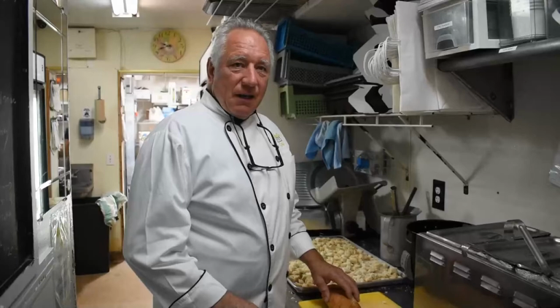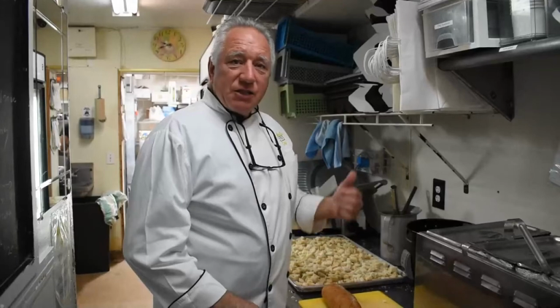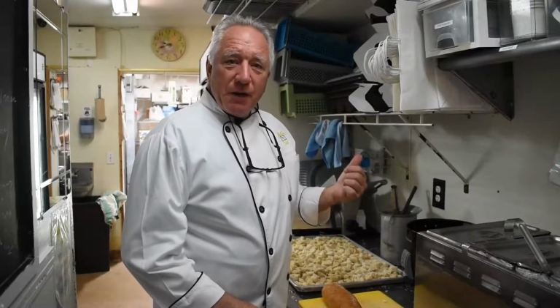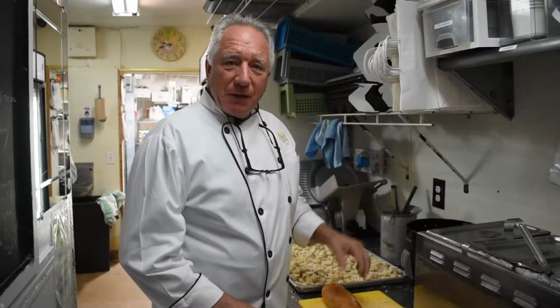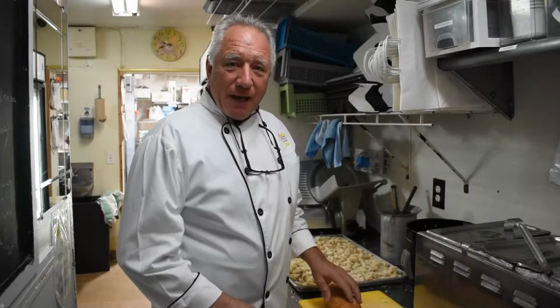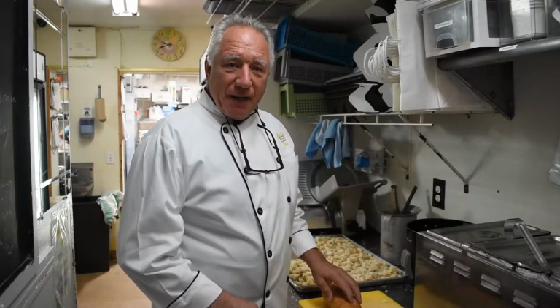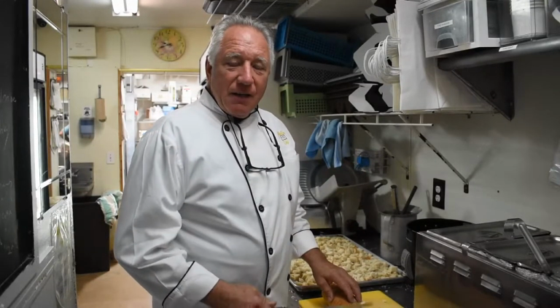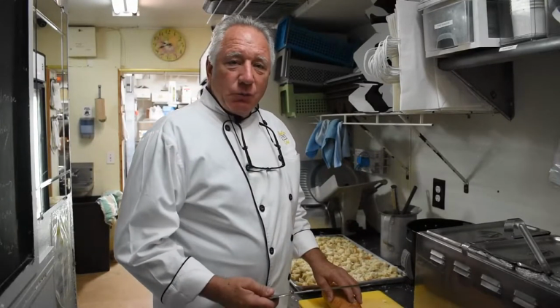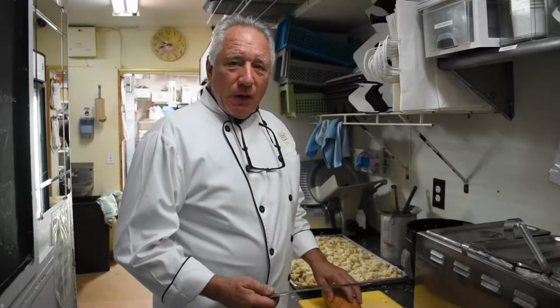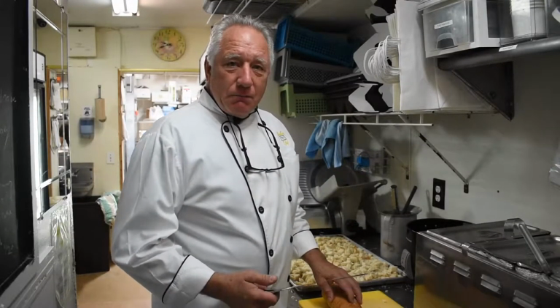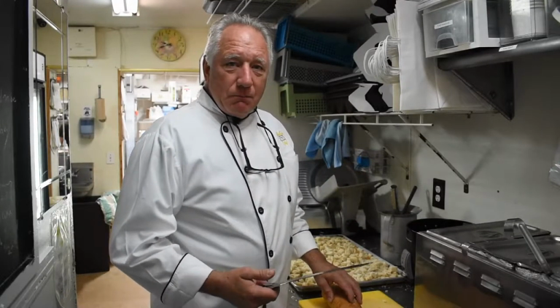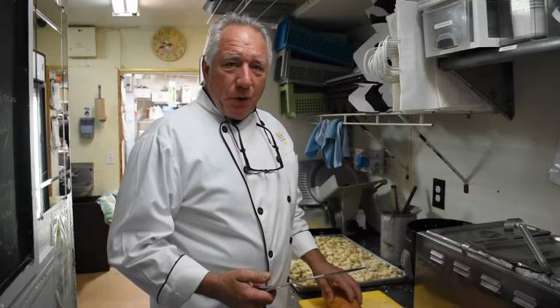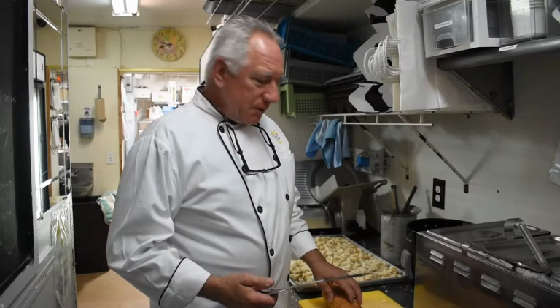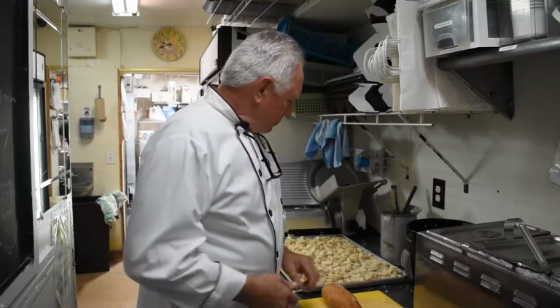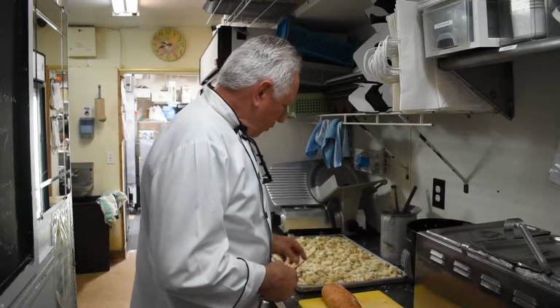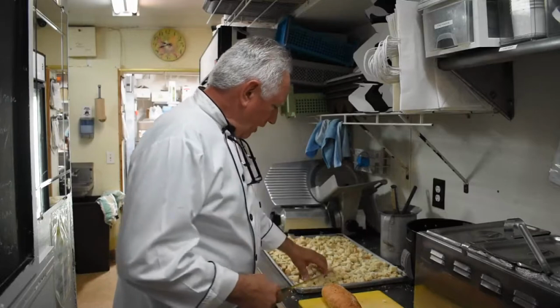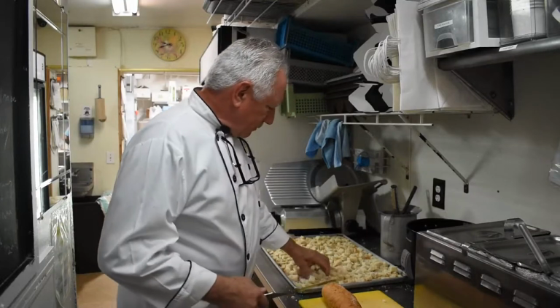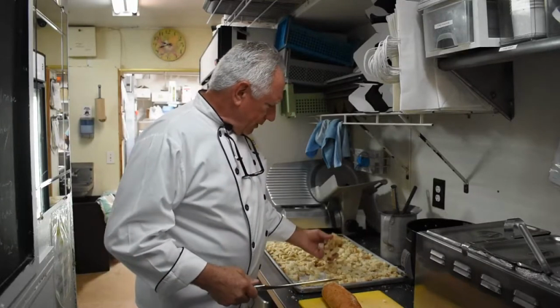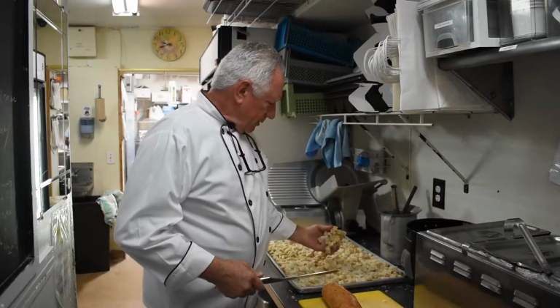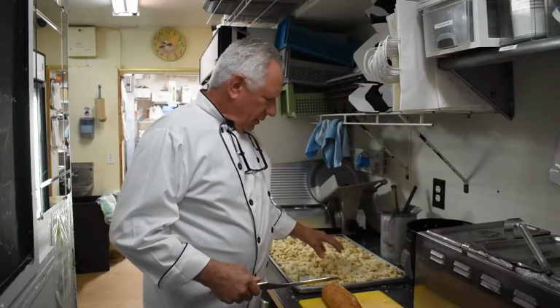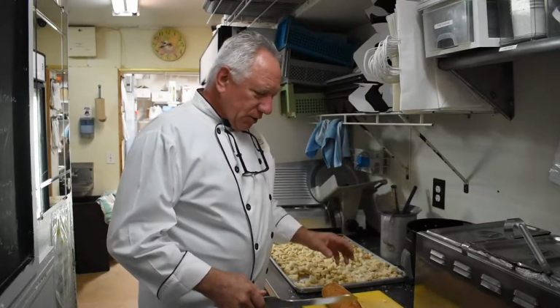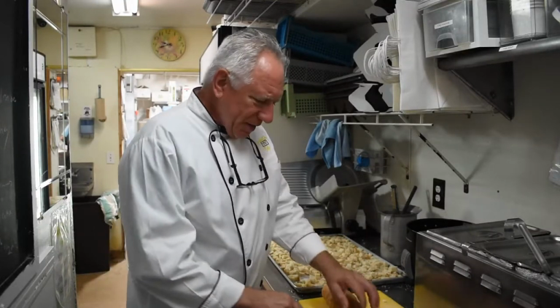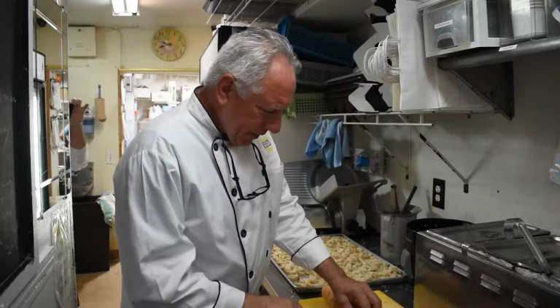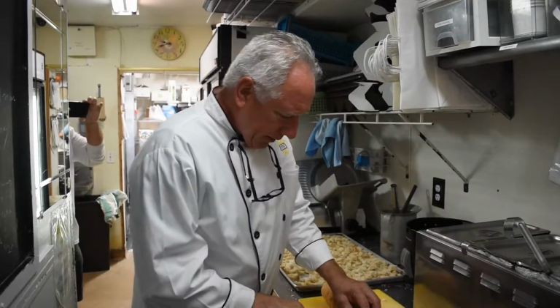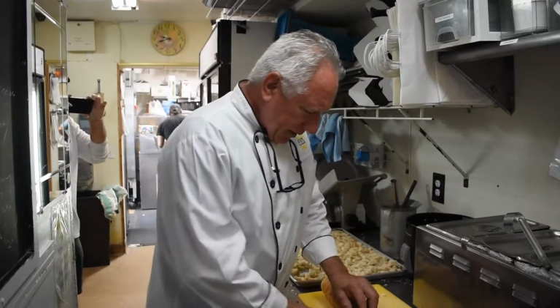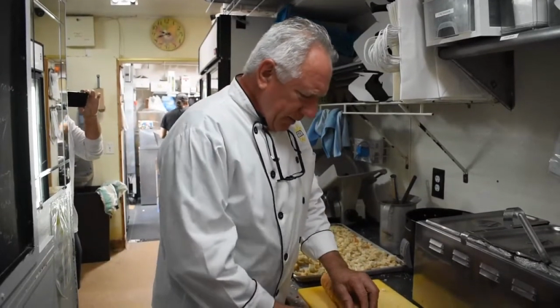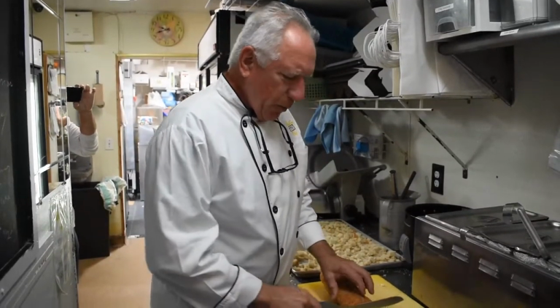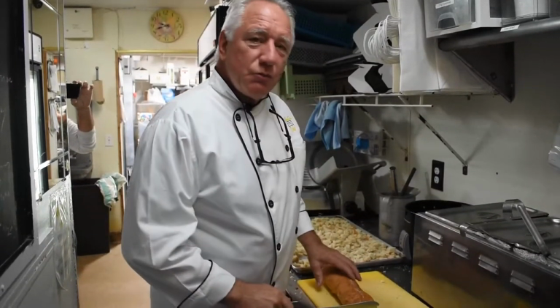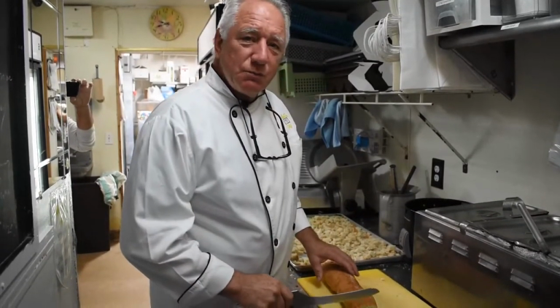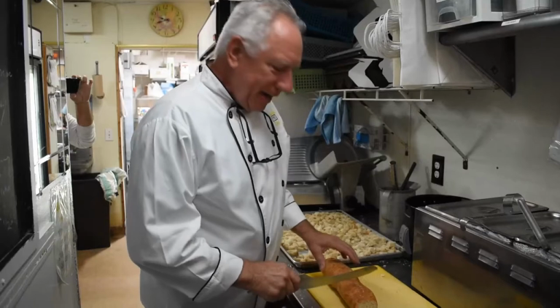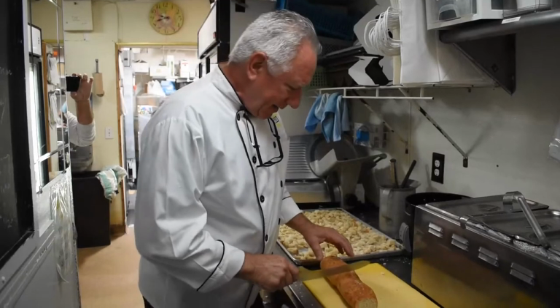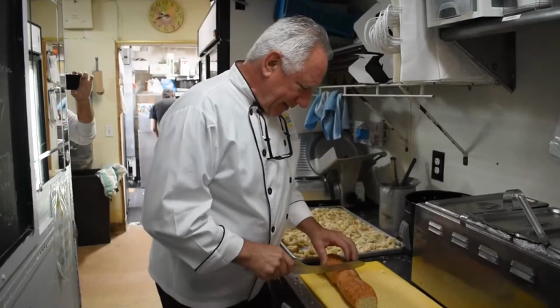Hey, it's Stuart here from Yellow Dog Cafe. We're prepping croutons this morning. It's always something here — sometimes a most mundane task.